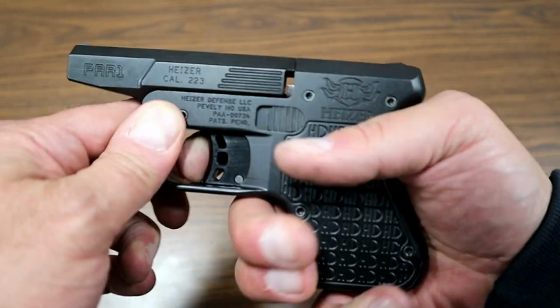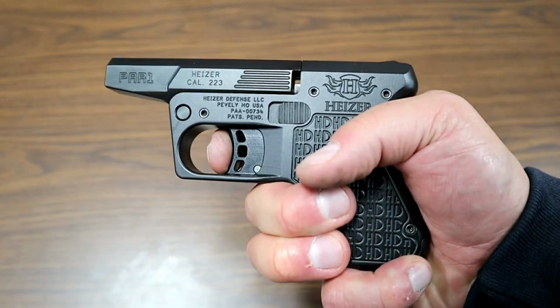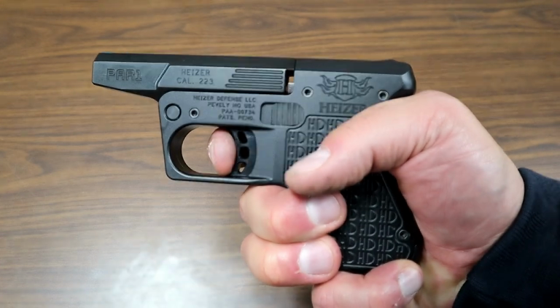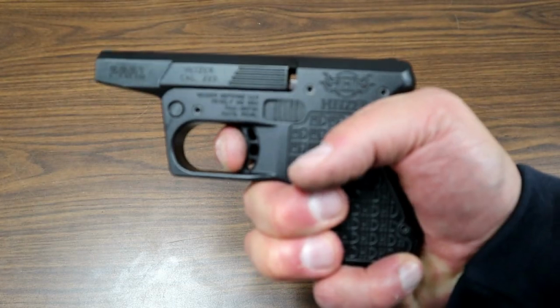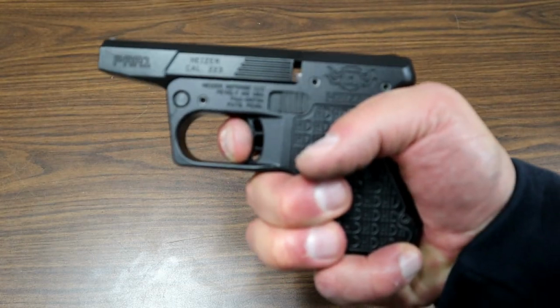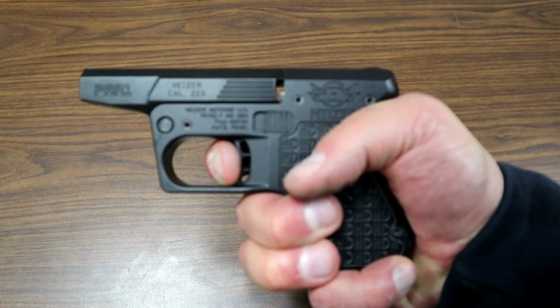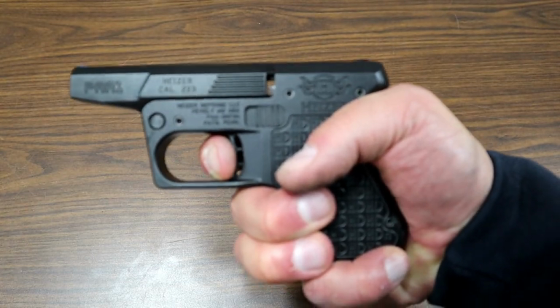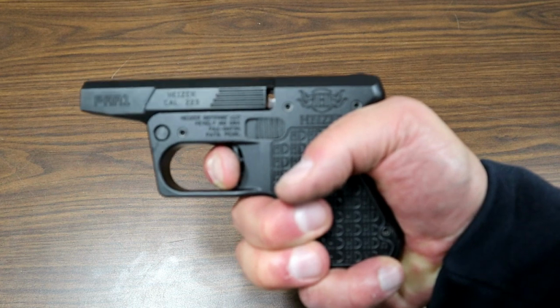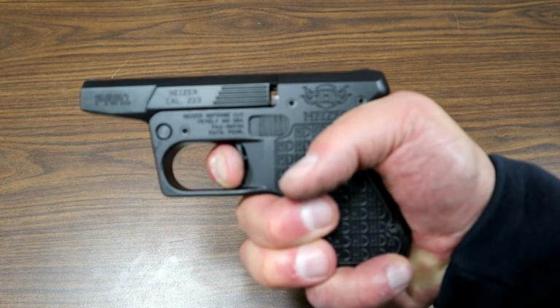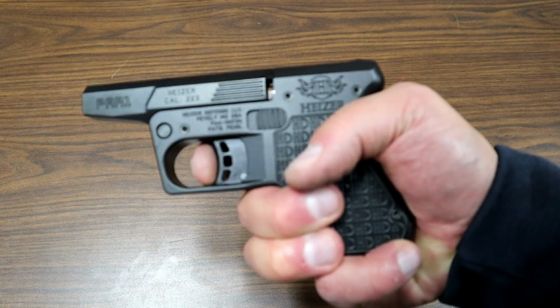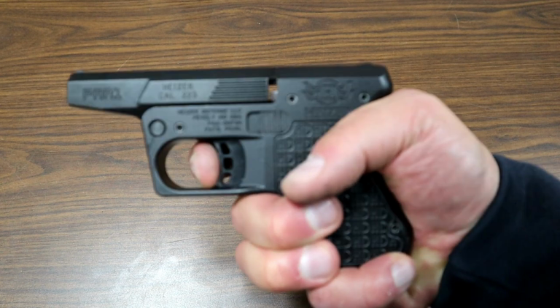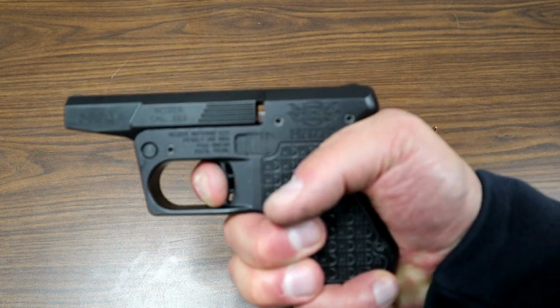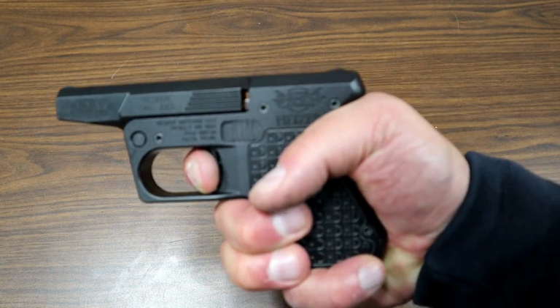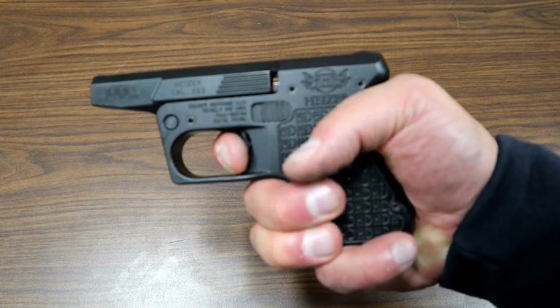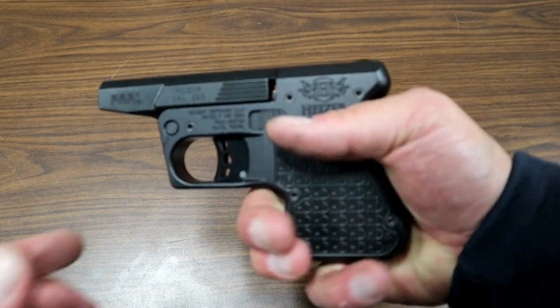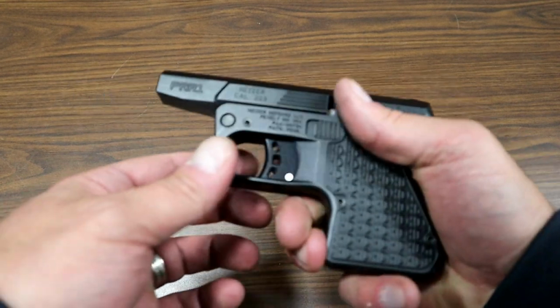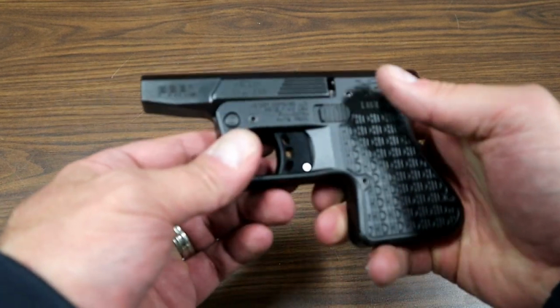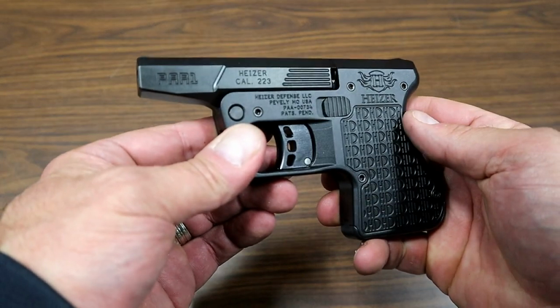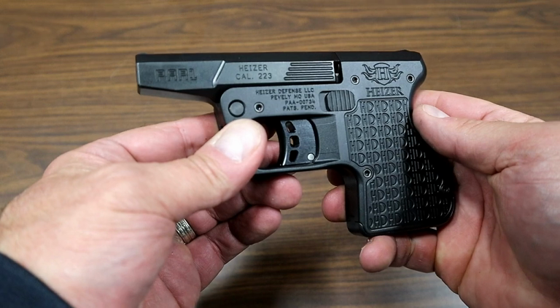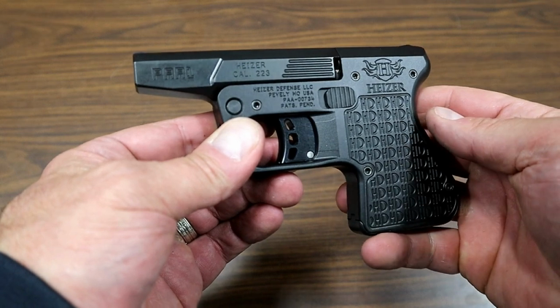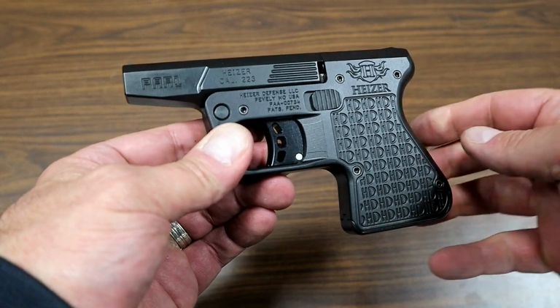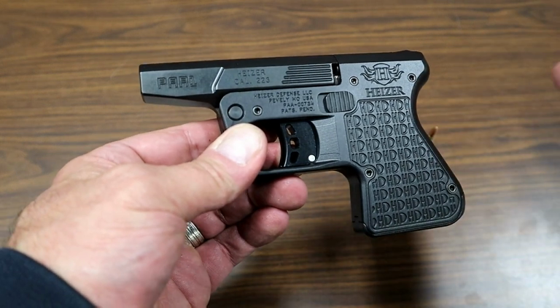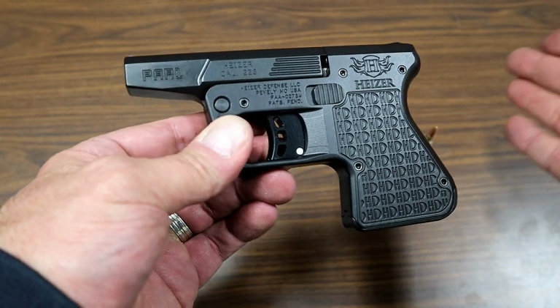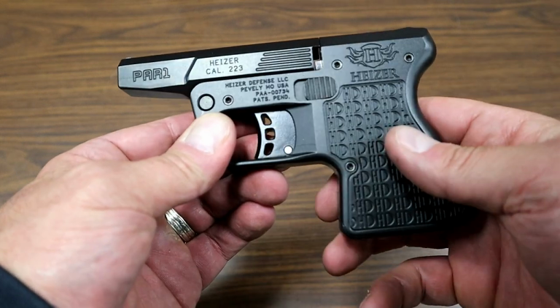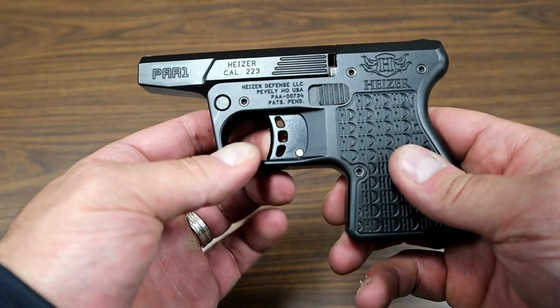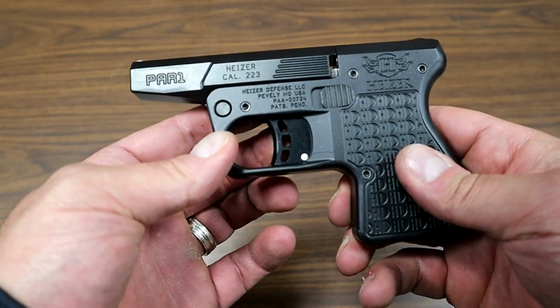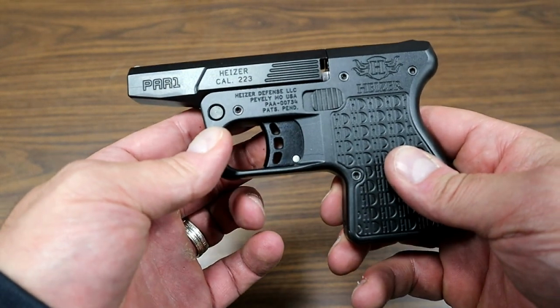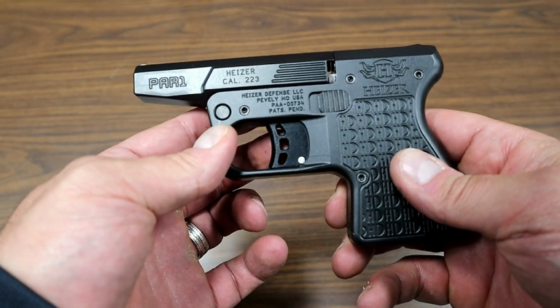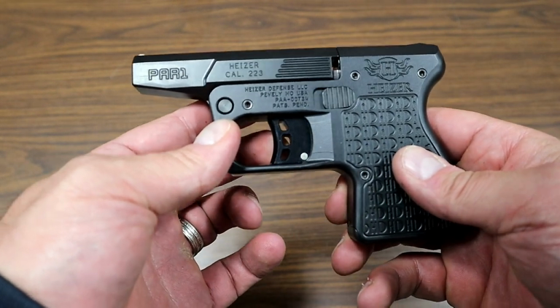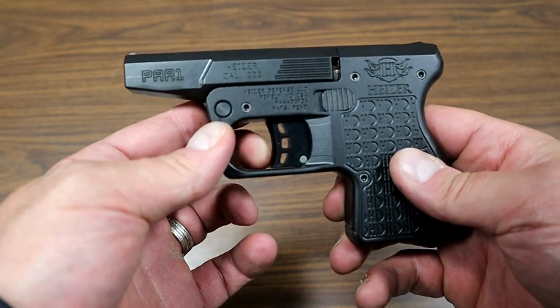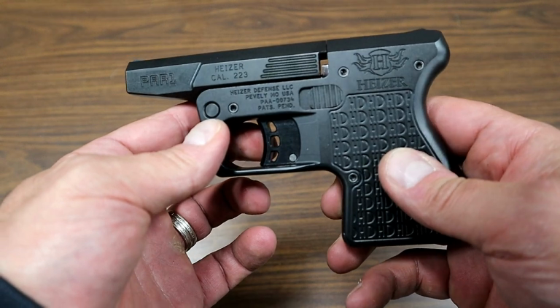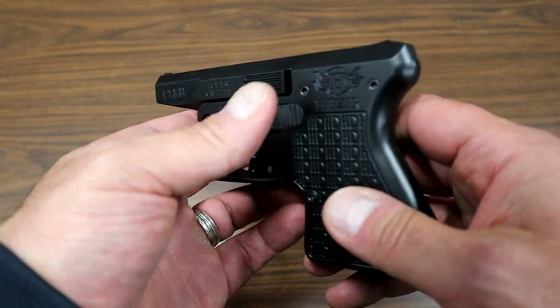Let's check that out again. There's no reset on this — actually, it is double action, so it does have a reset of sorts. No traditional reset, but it does have double-strike capability.